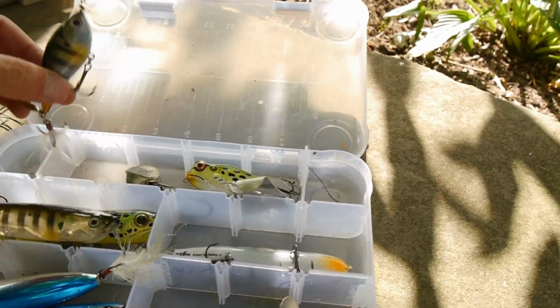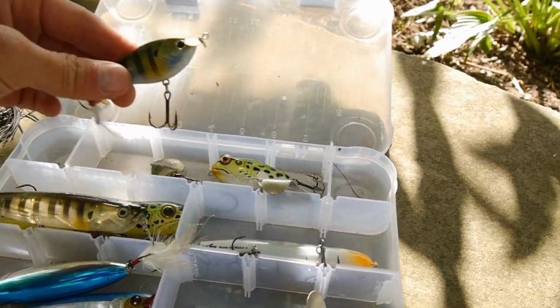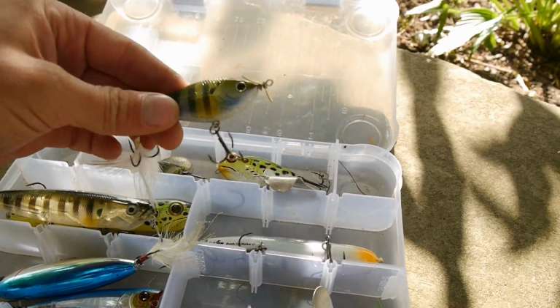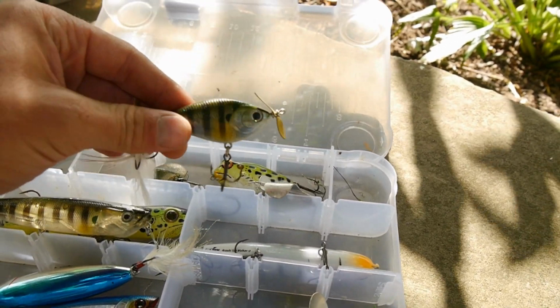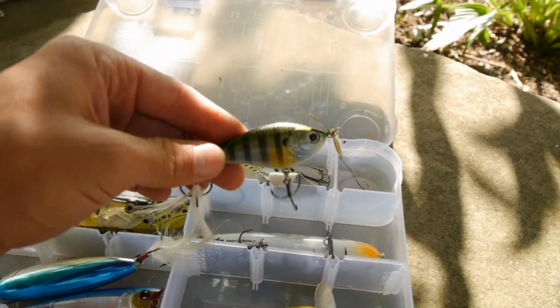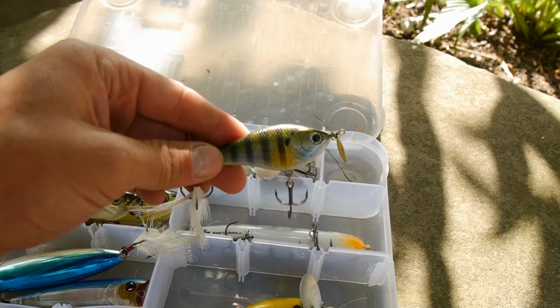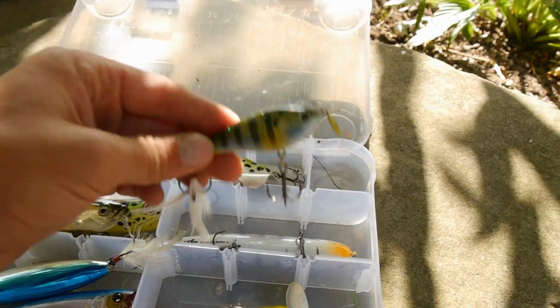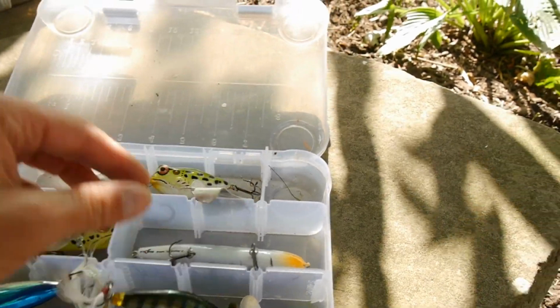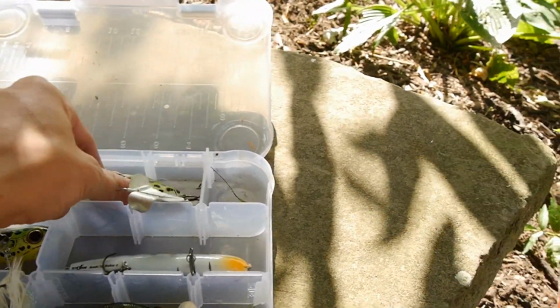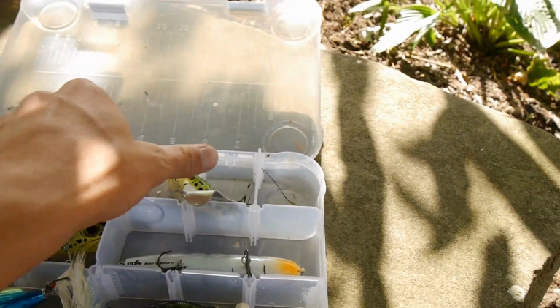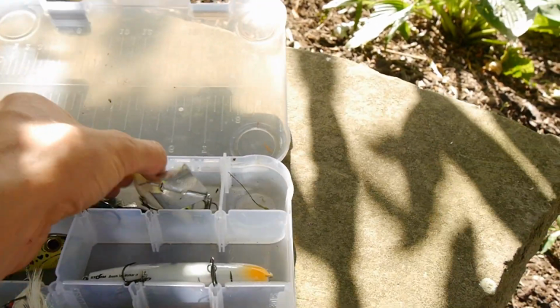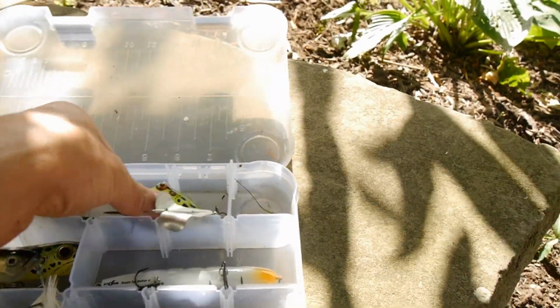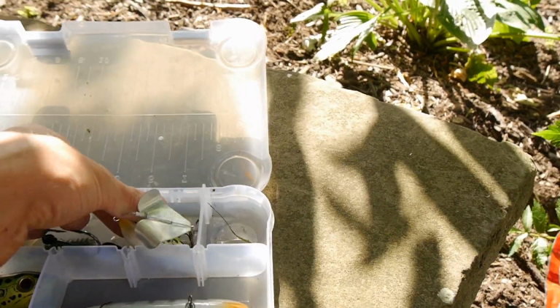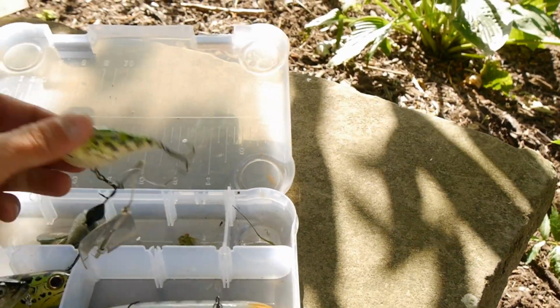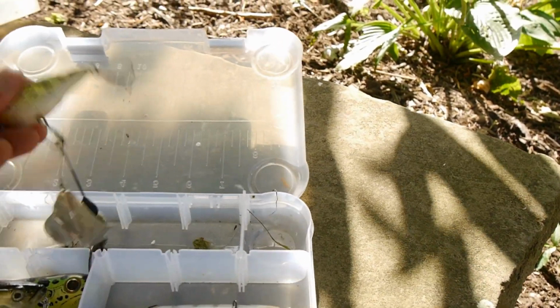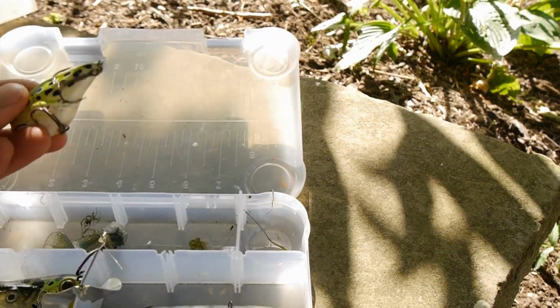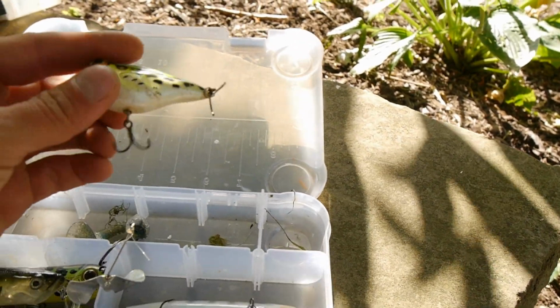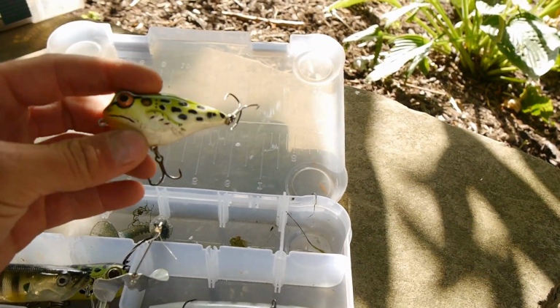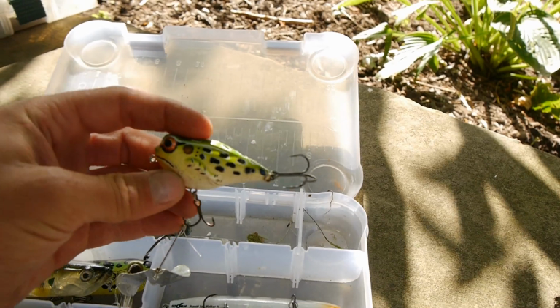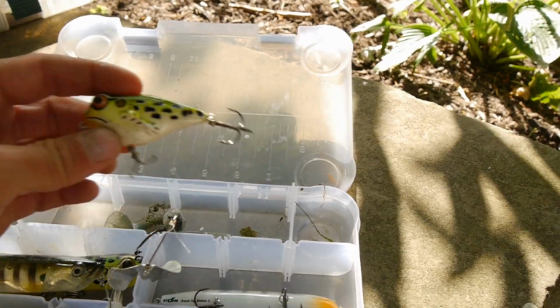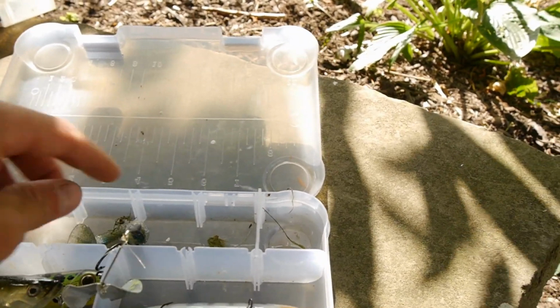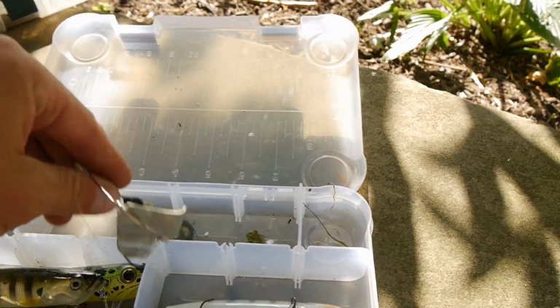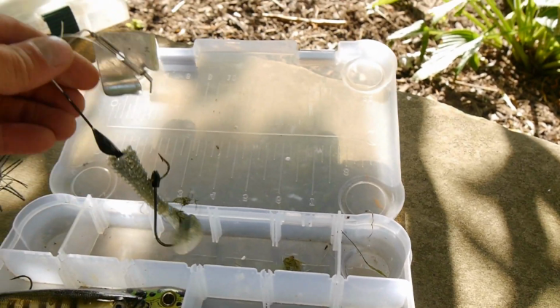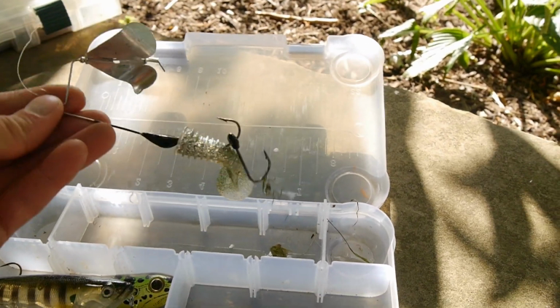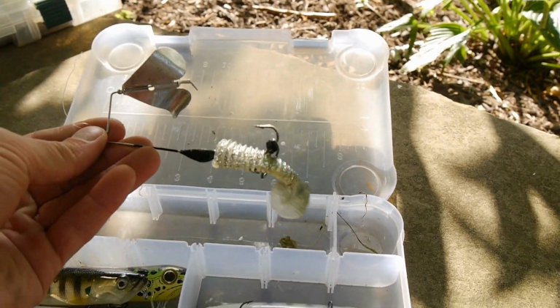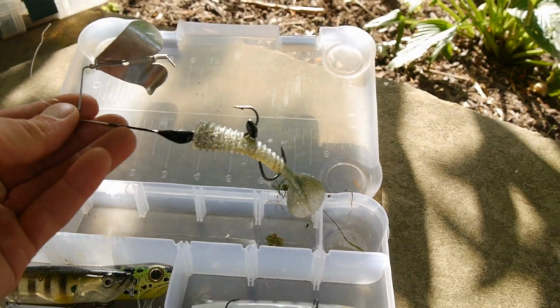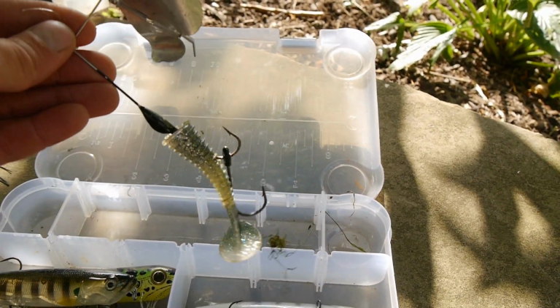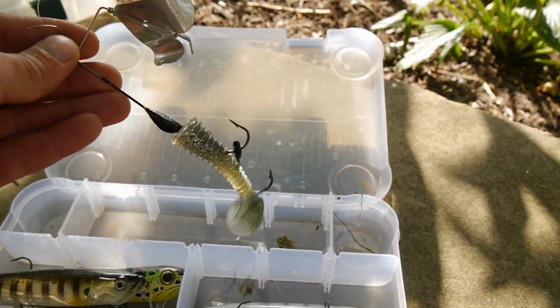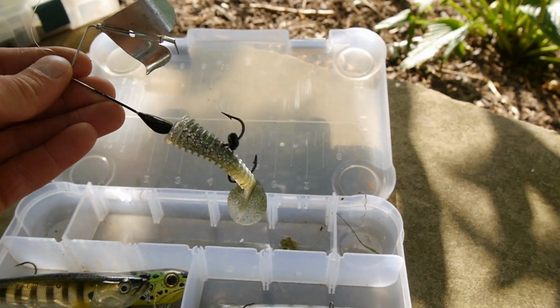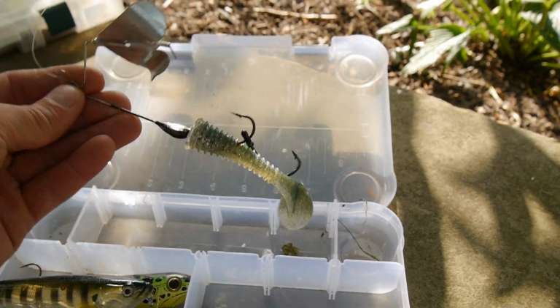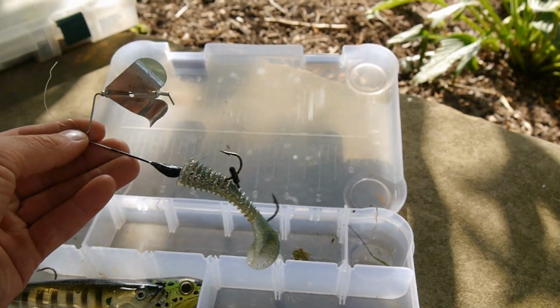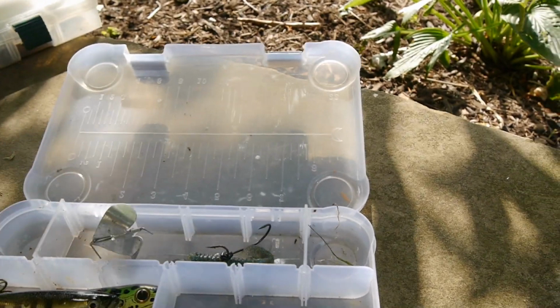Got a Lucky Craft little prop bait right here, love that thing. And of course the Rebel Frog R — I bought this bait a while ago, still have it. And I've got this buzz bait with trailer hooks and a swim bait on it. Awesome.